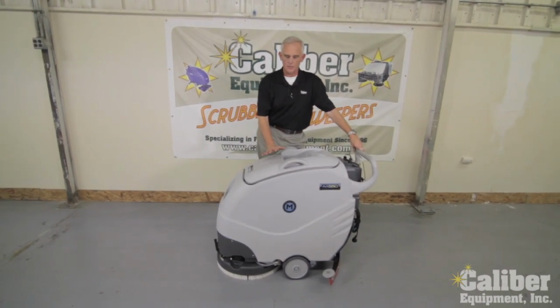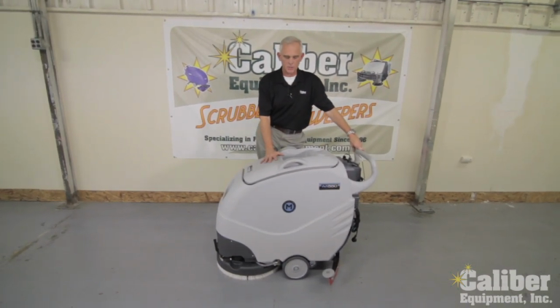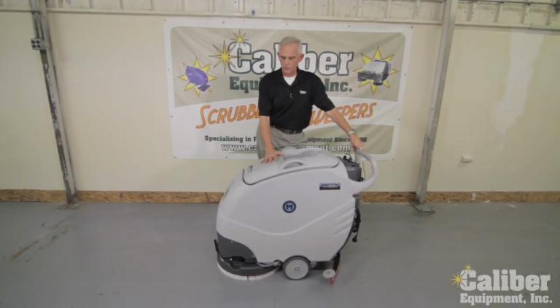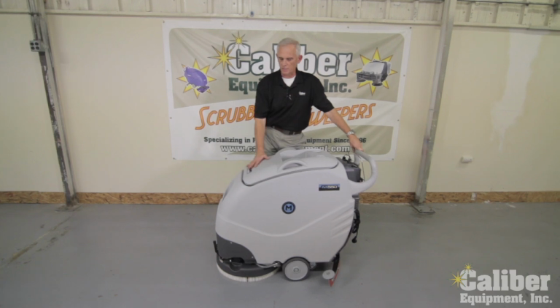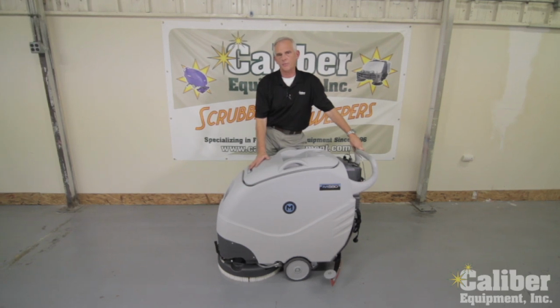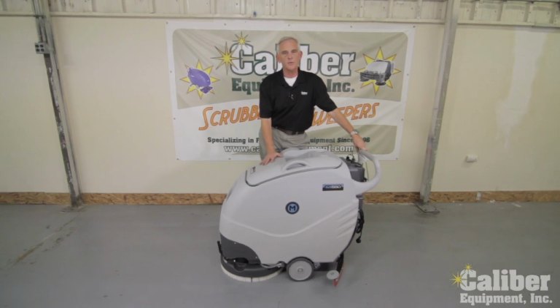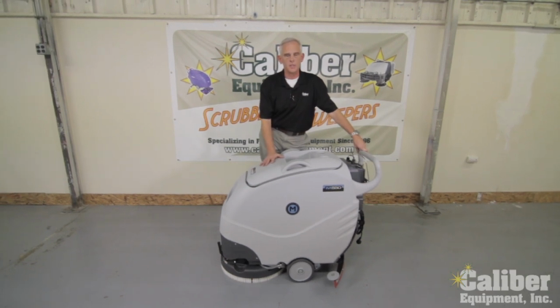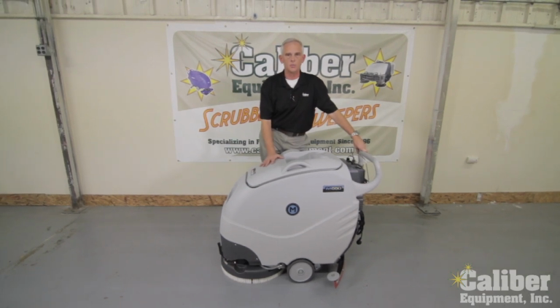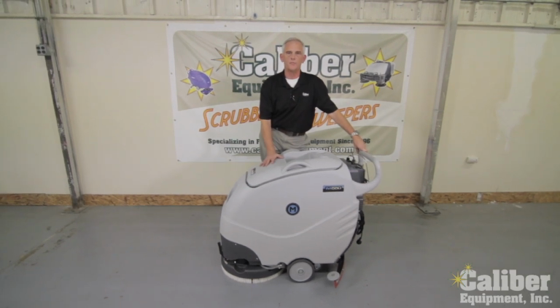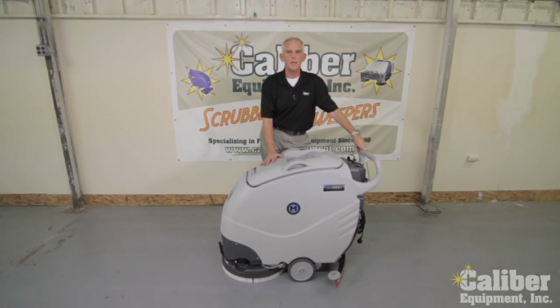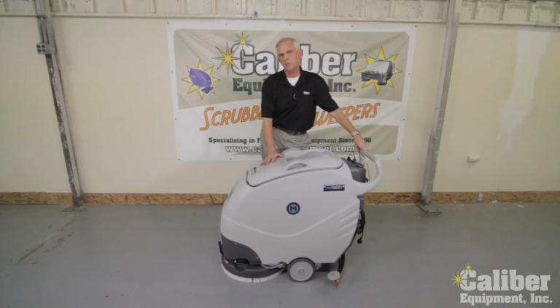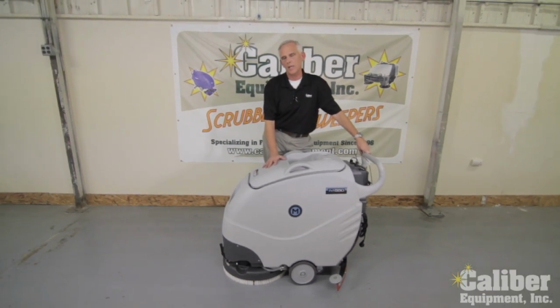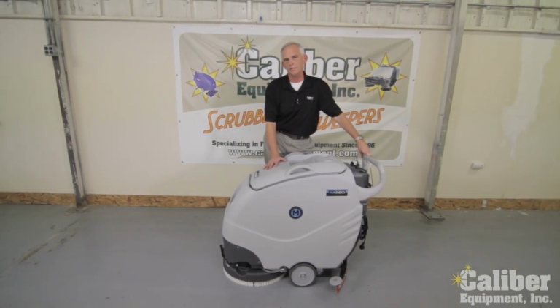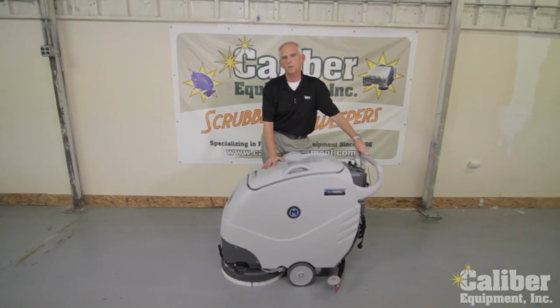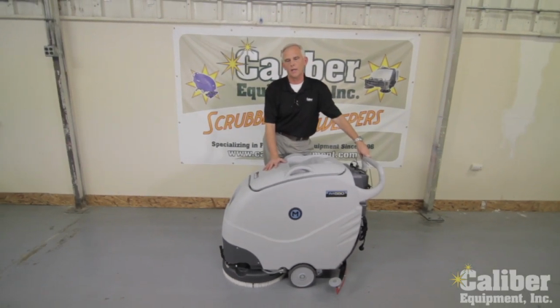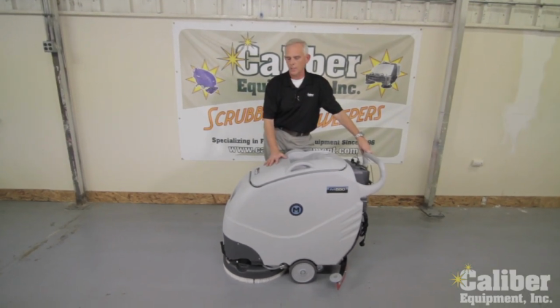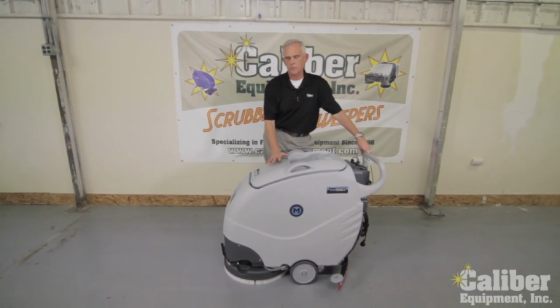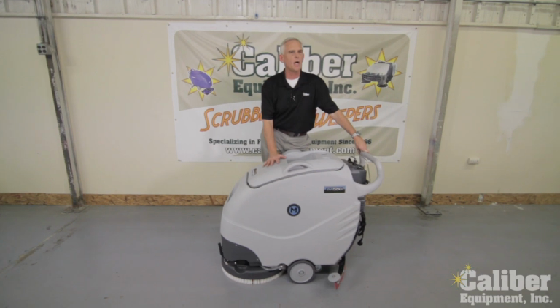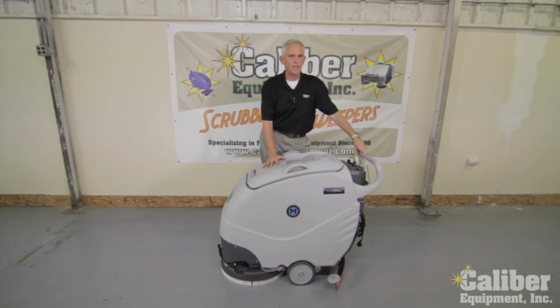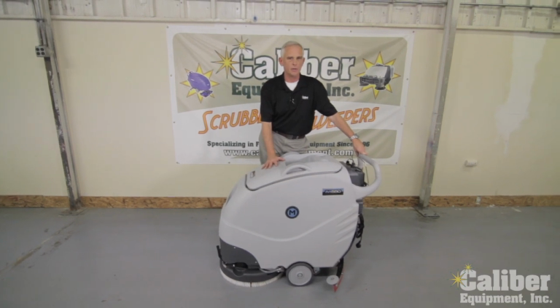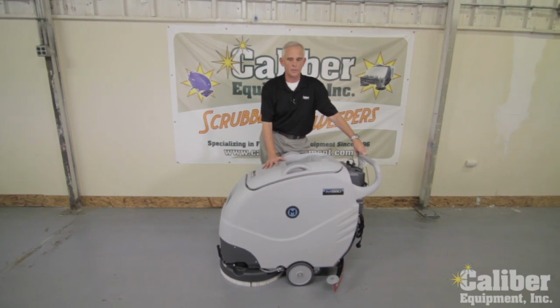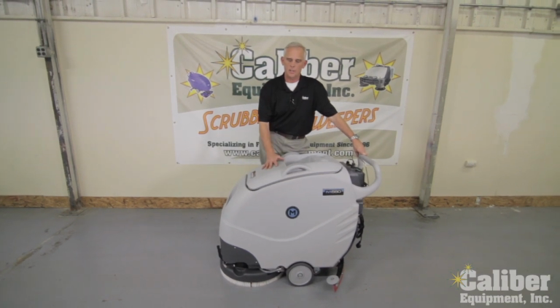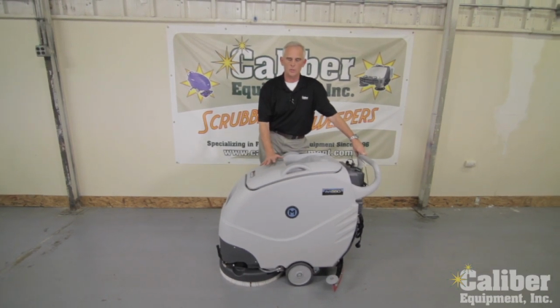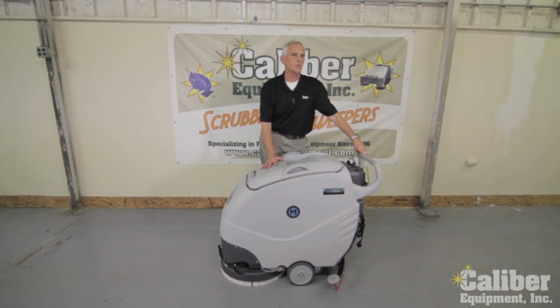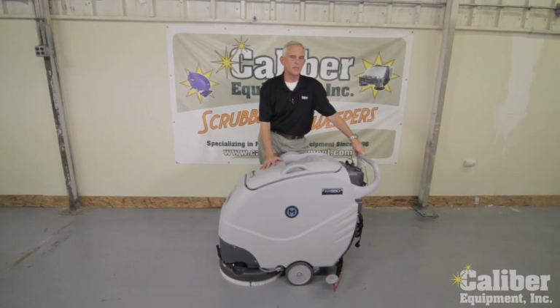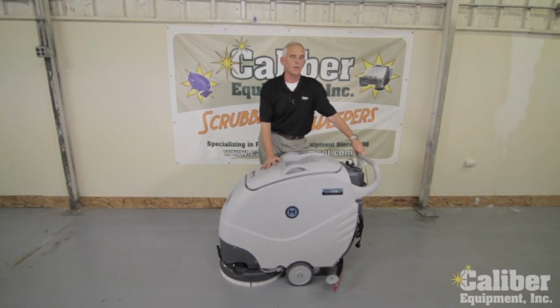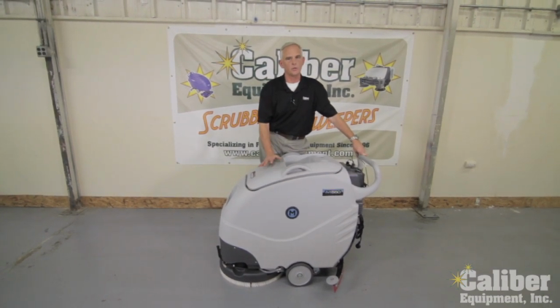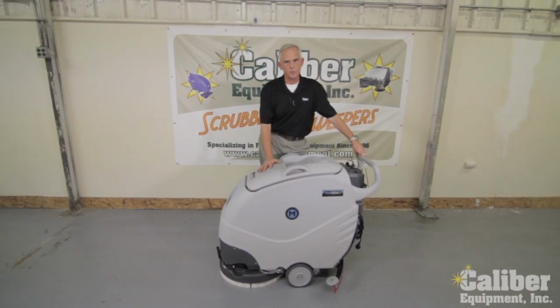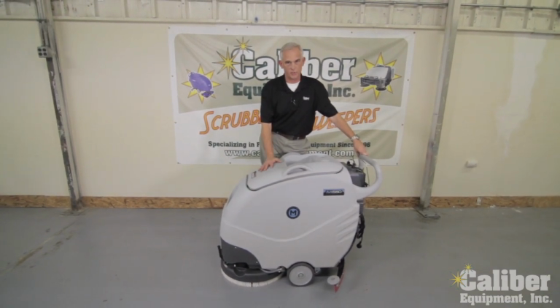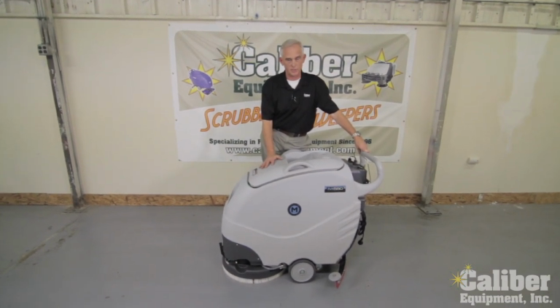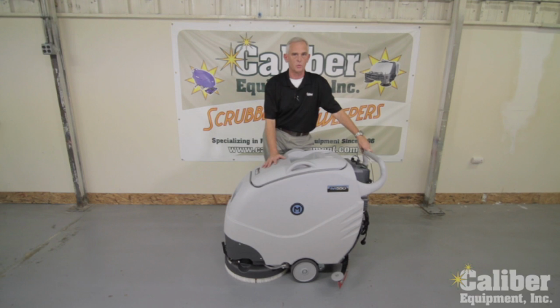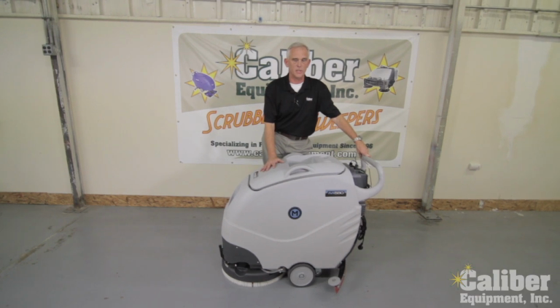This particular machine, the Mach 550, is one of the many machines they have in their lineup. This is in the compact category. Now there are a lot of machines out there that are similar to this that you will have seen.